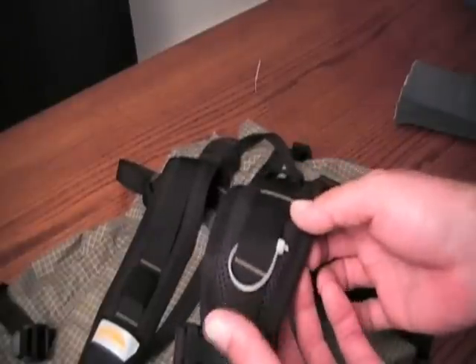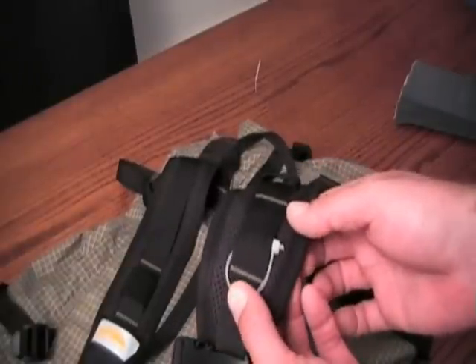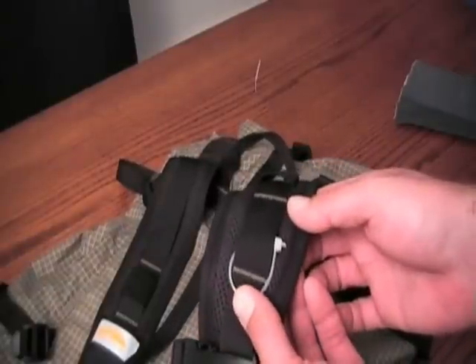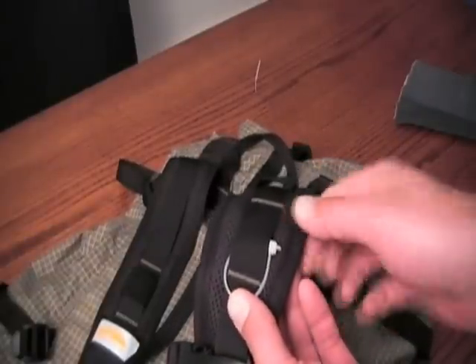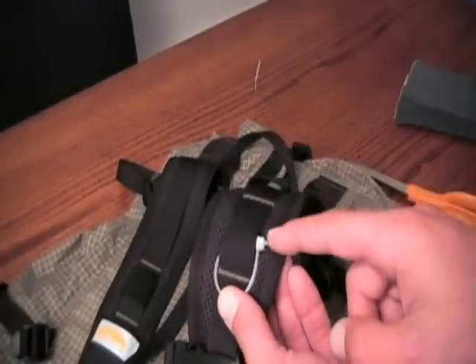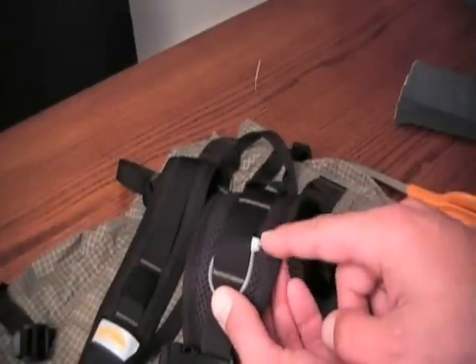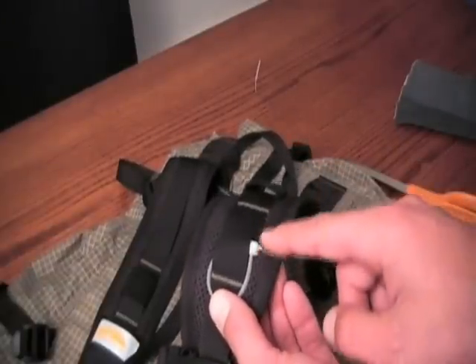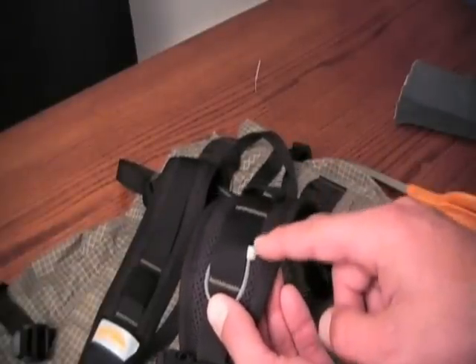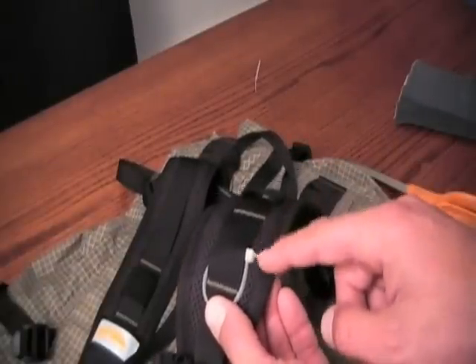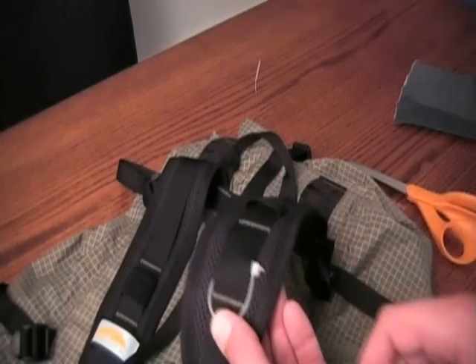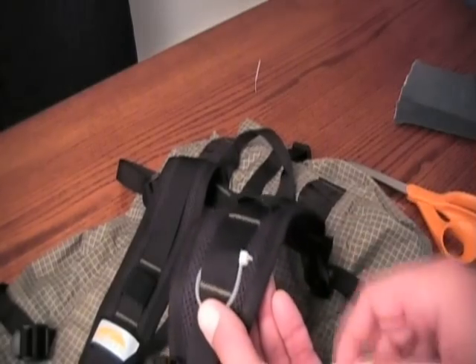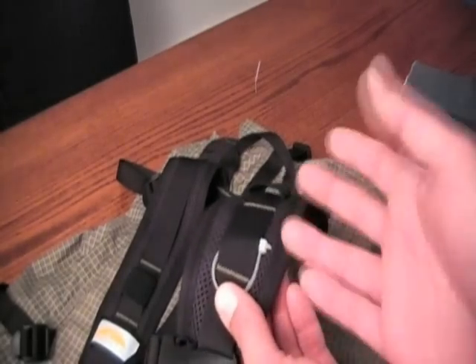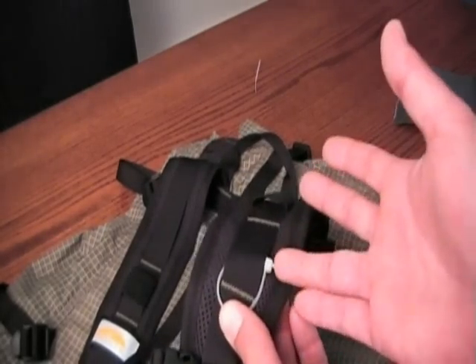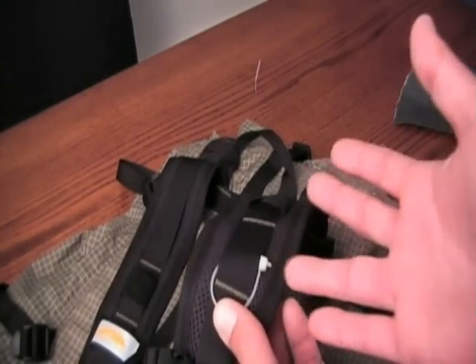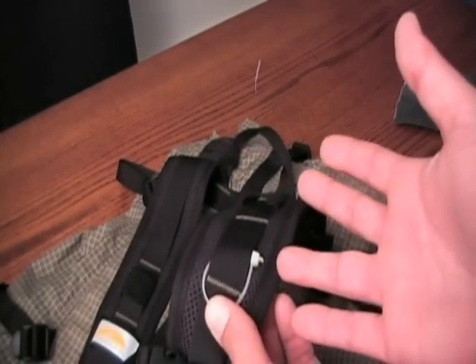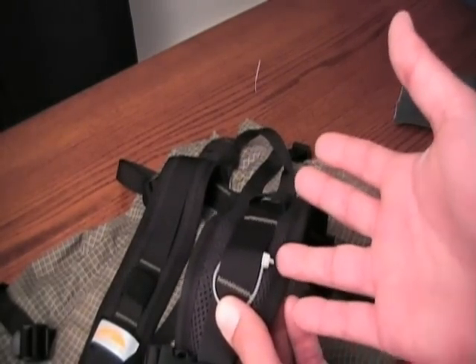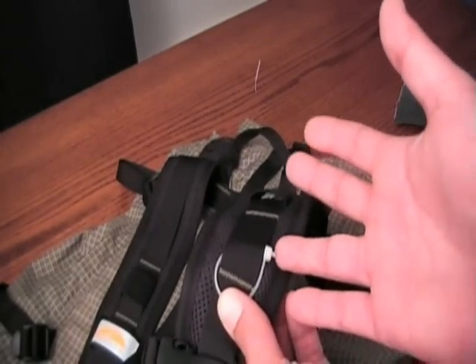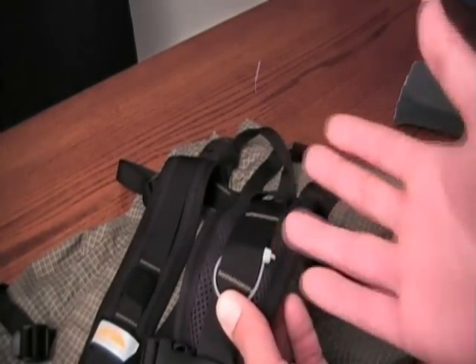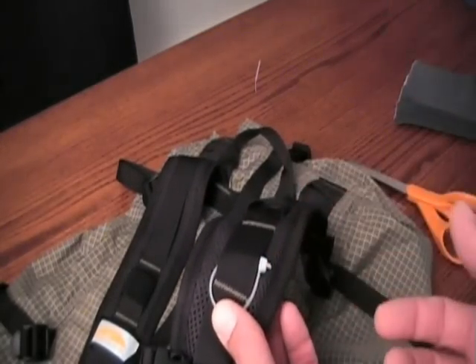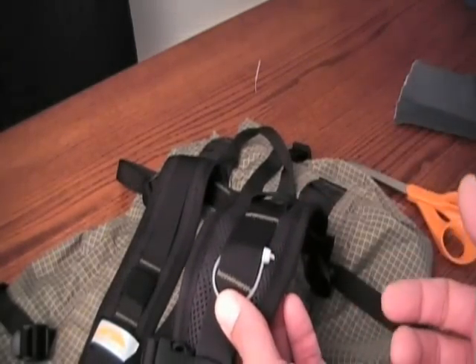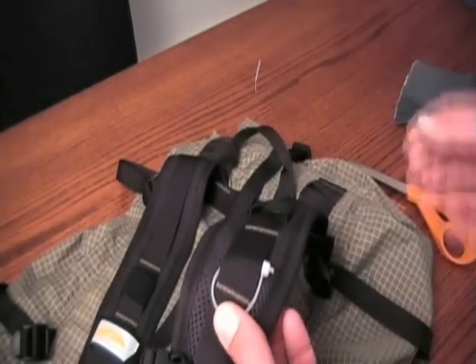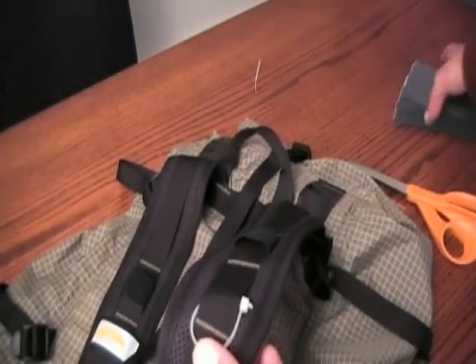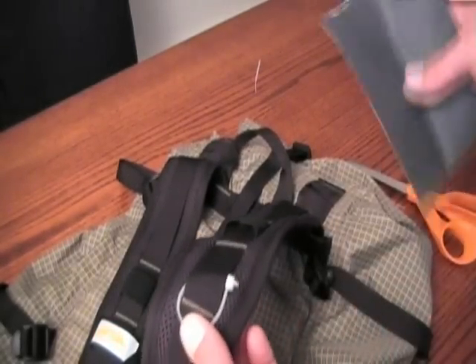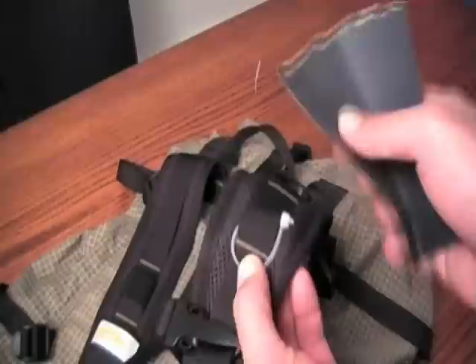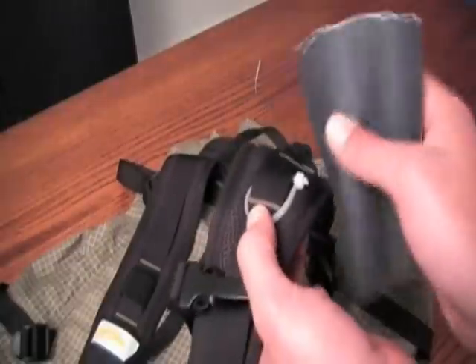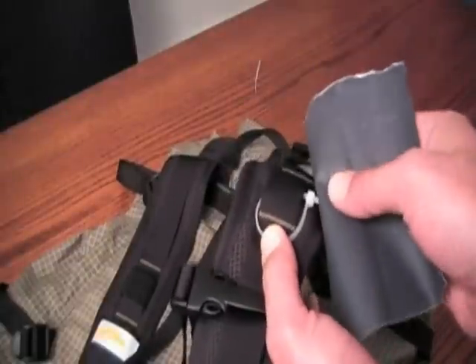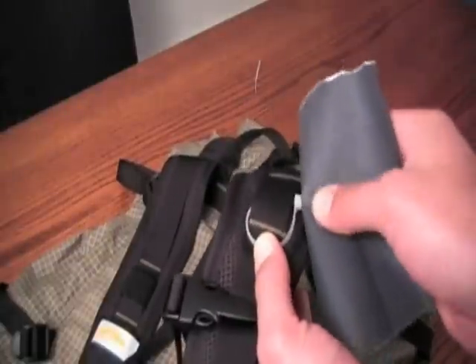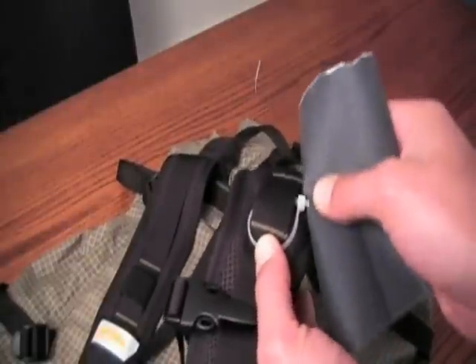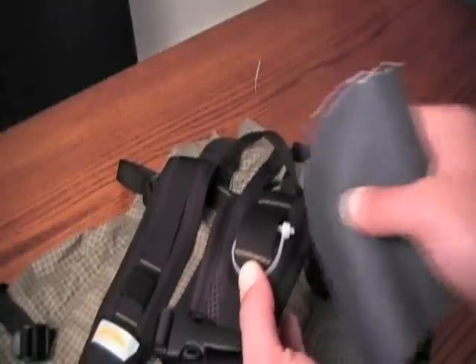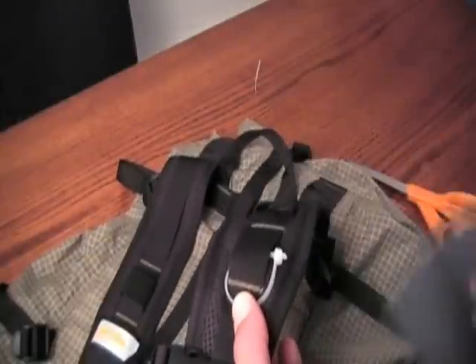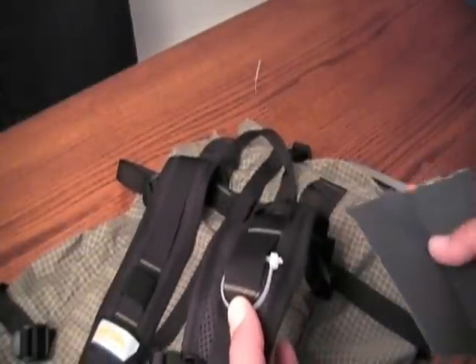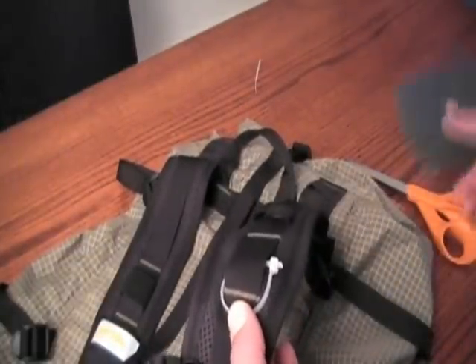One thing you might want to do is sand off this kind of barb. Otherwise it's going to be a very sharp place where things can catch or potentially get cut. So just take your sandpaper and sand that down a little bit so that it's smooth.